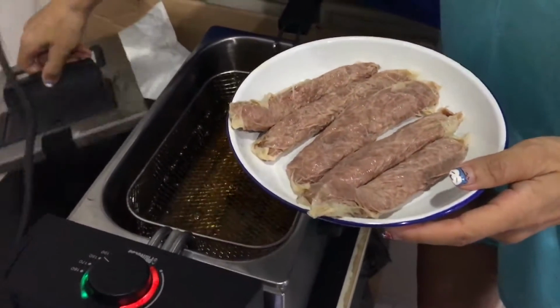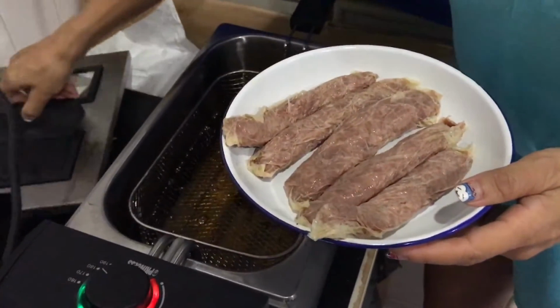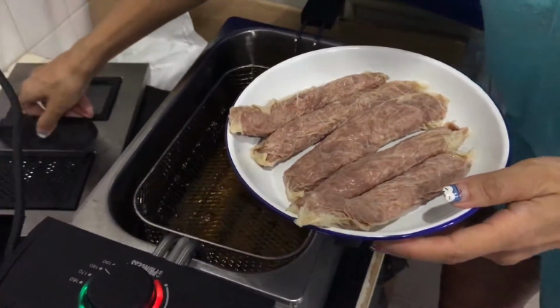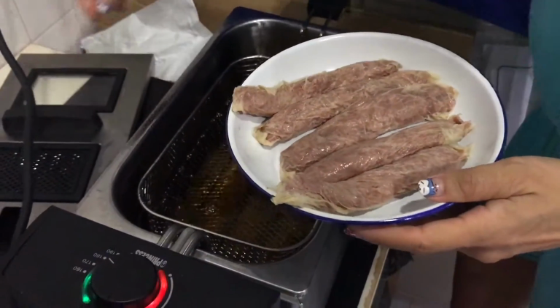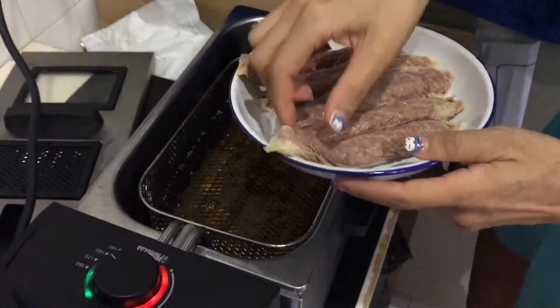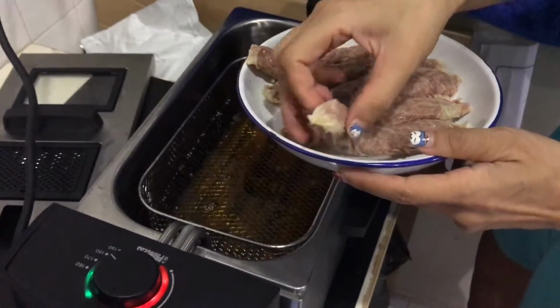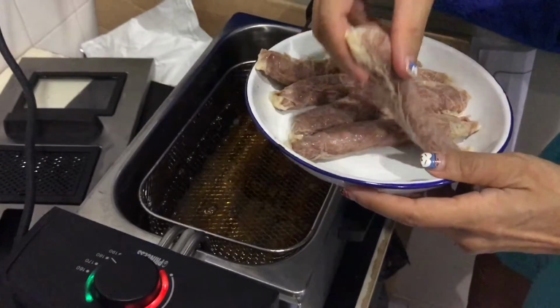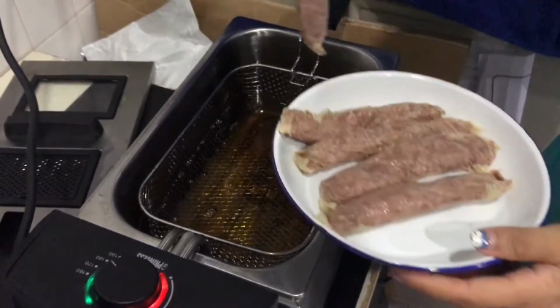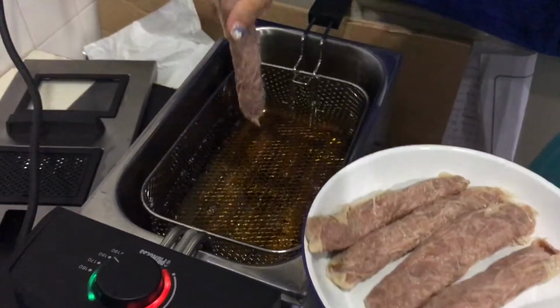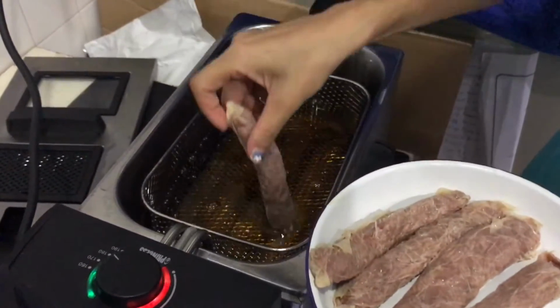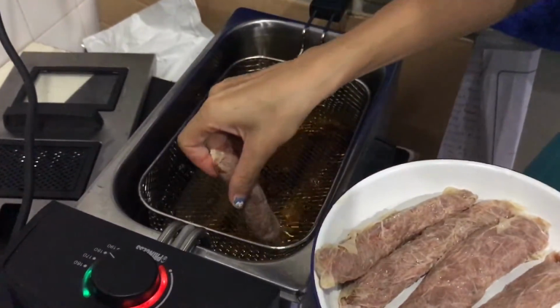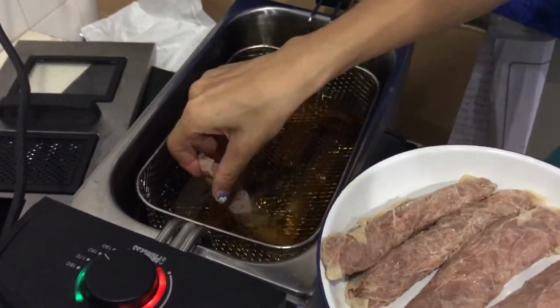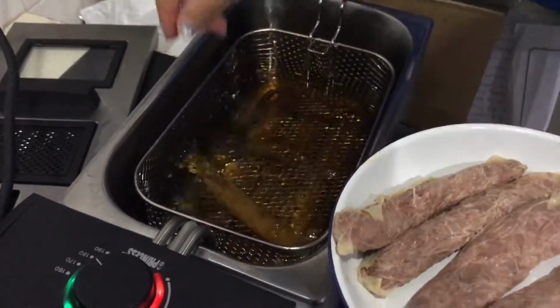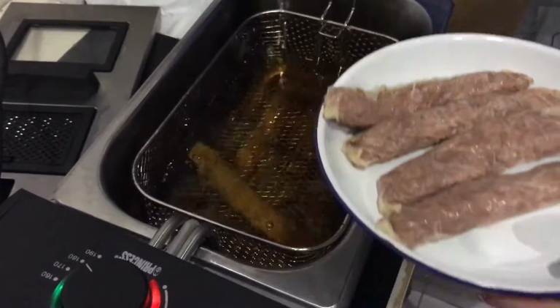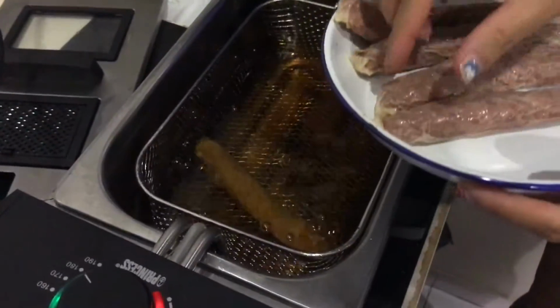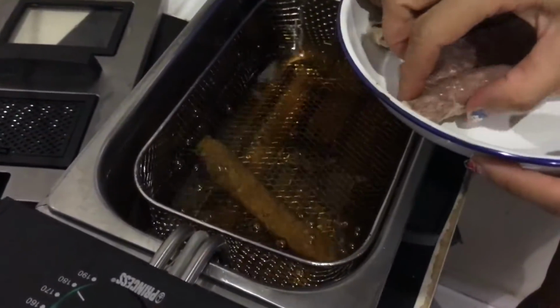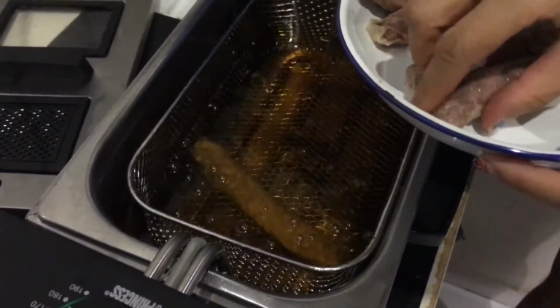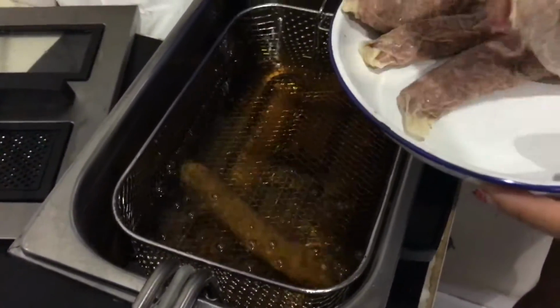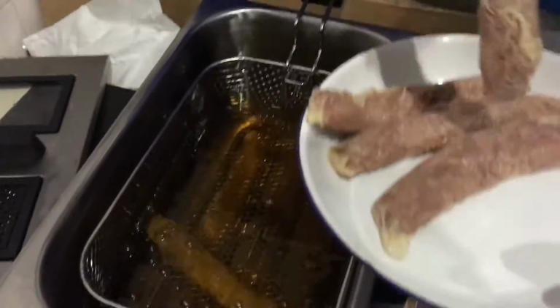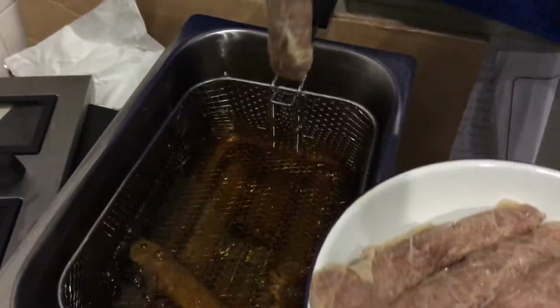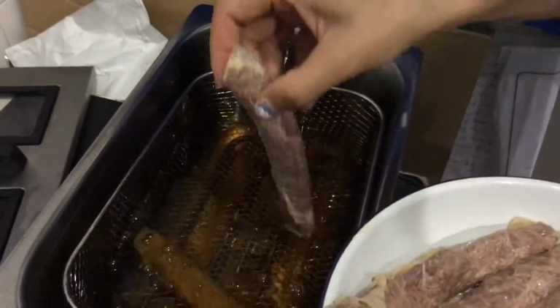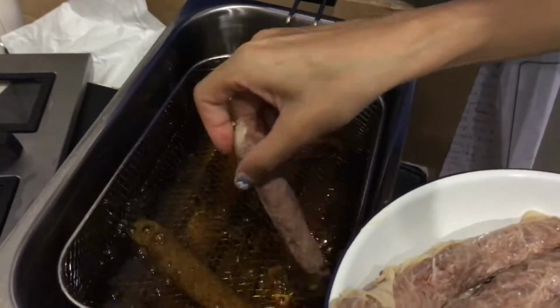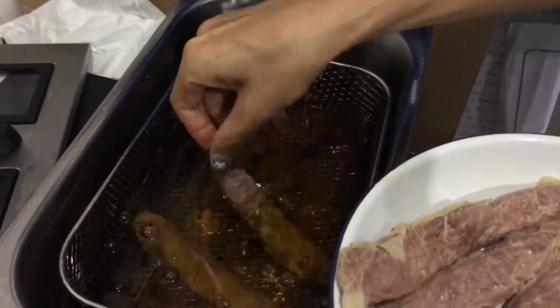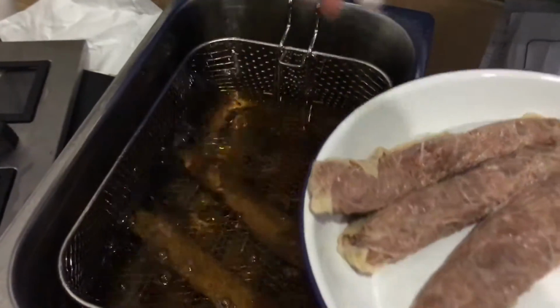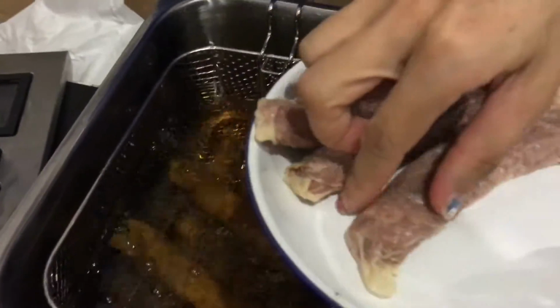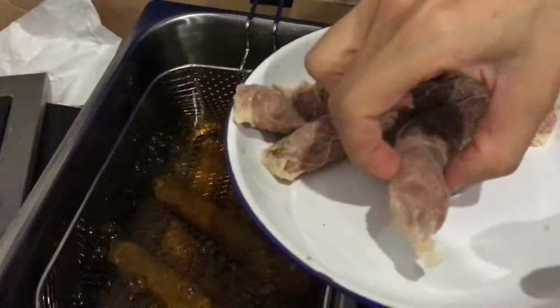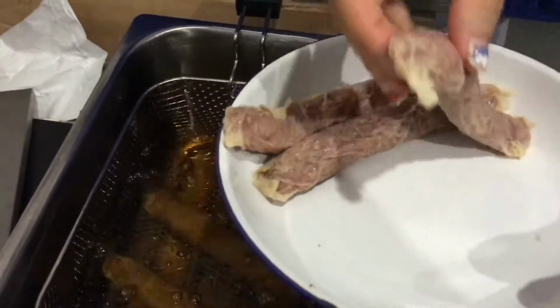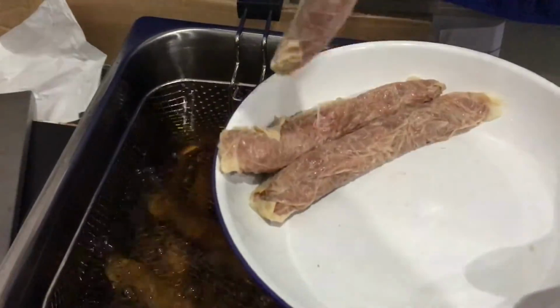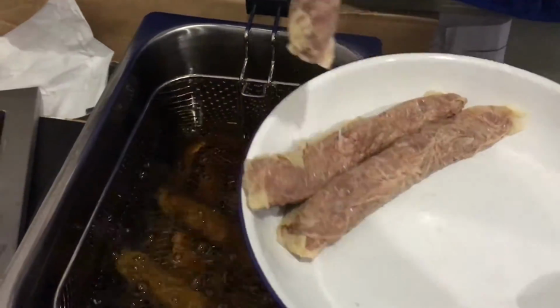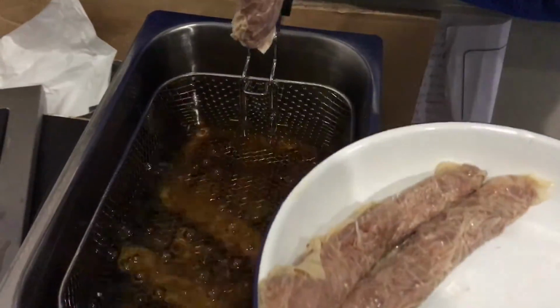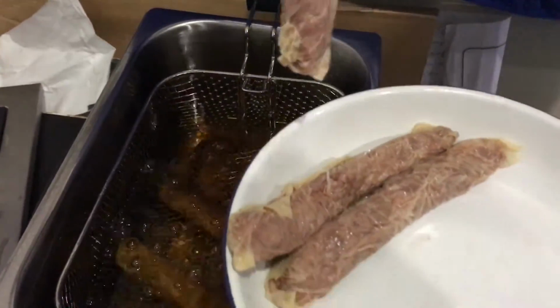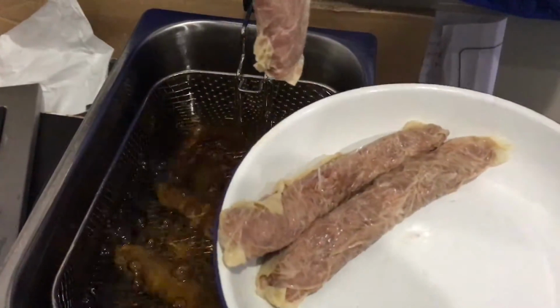Frying may not be so healthy, but it will be more moist — it won't be as dry. Baking and air frying will make it a bit more dry because this lobak doesn't have much fat.